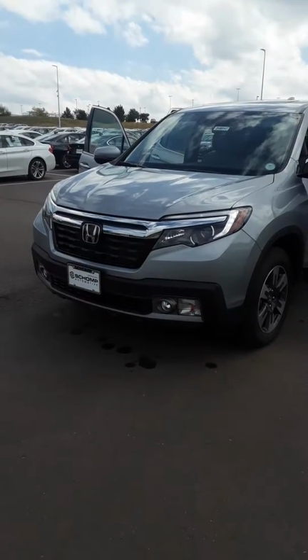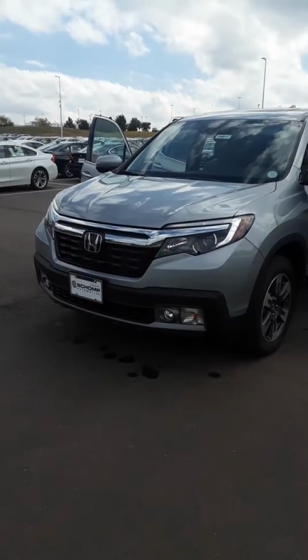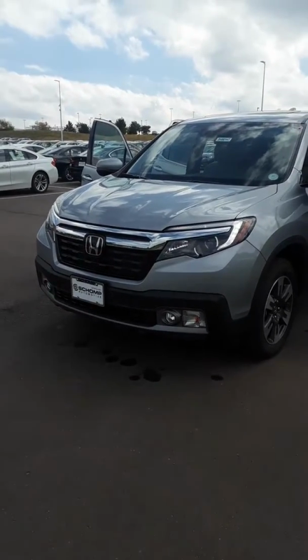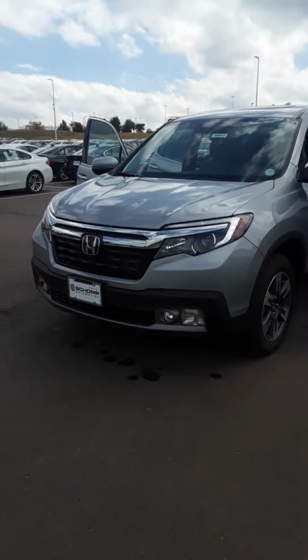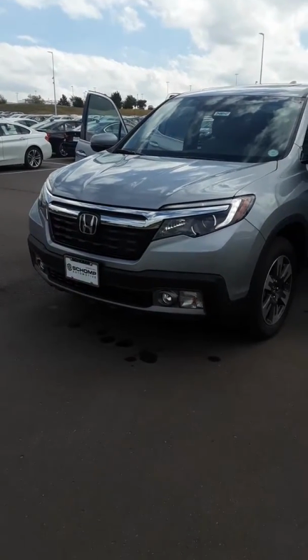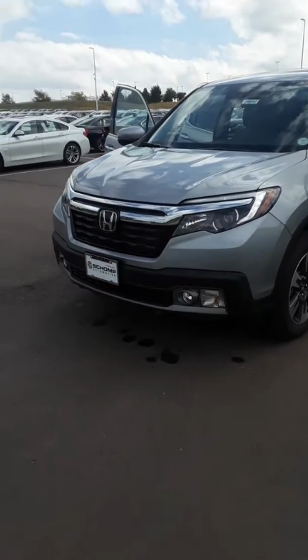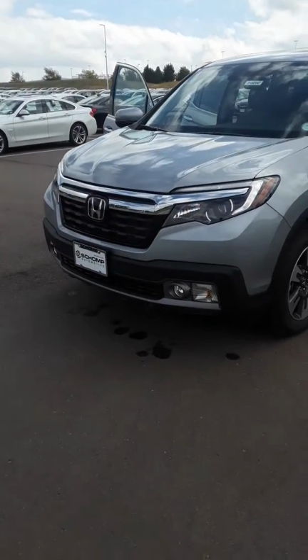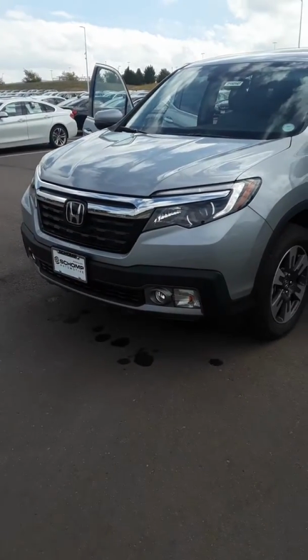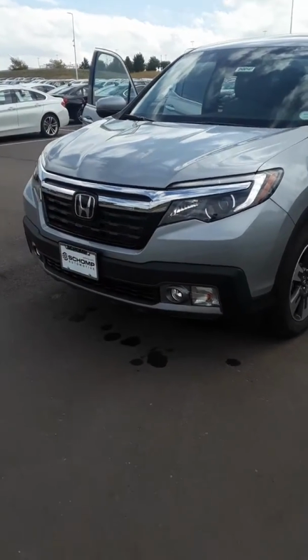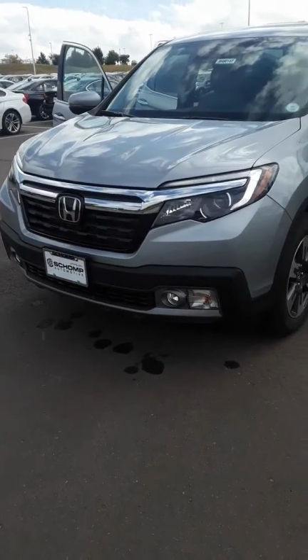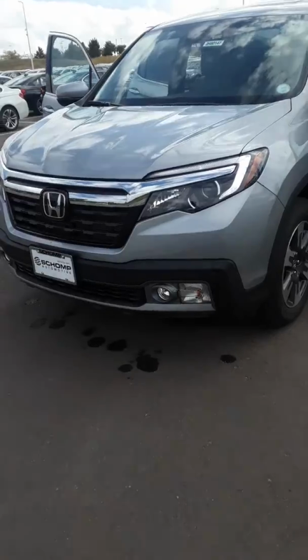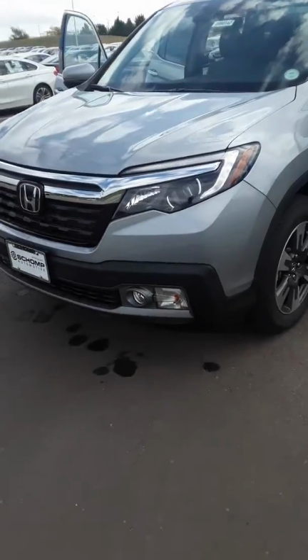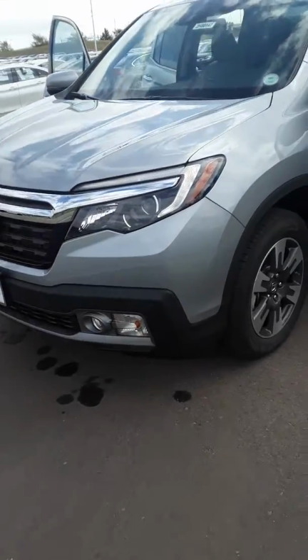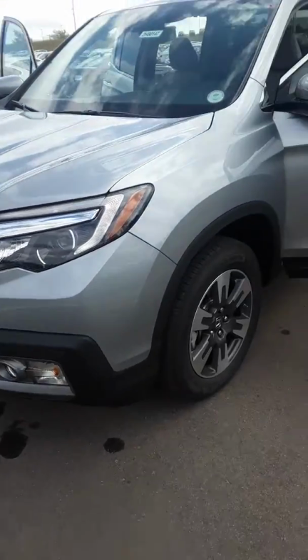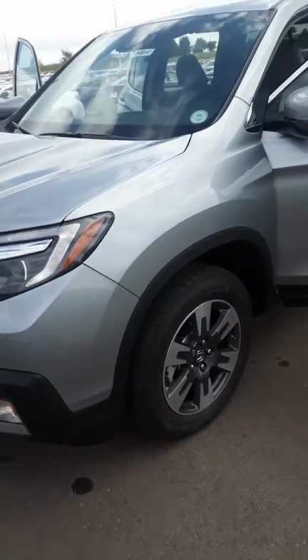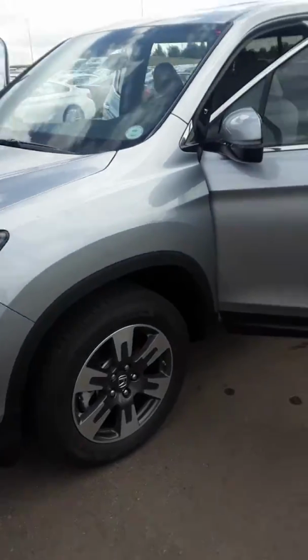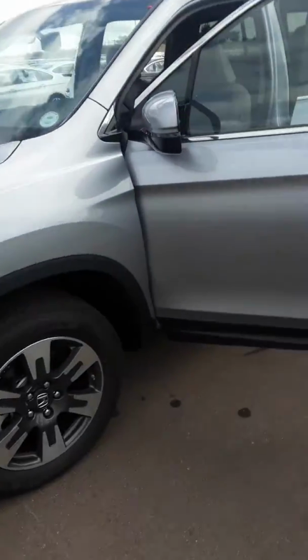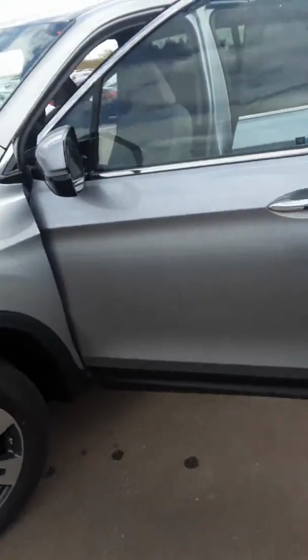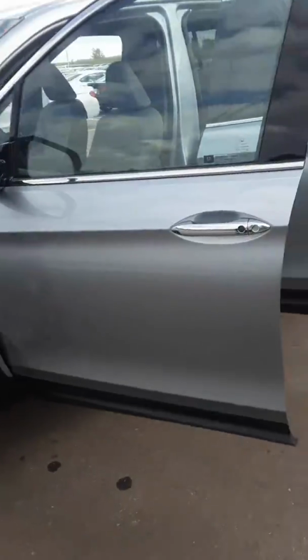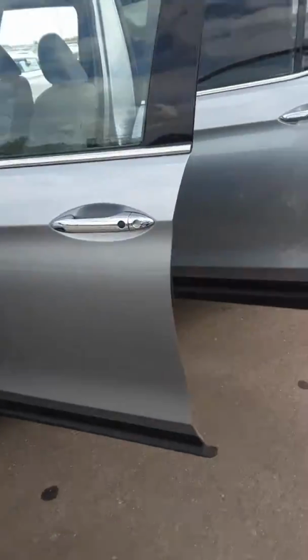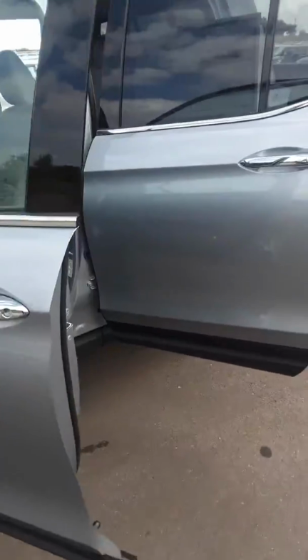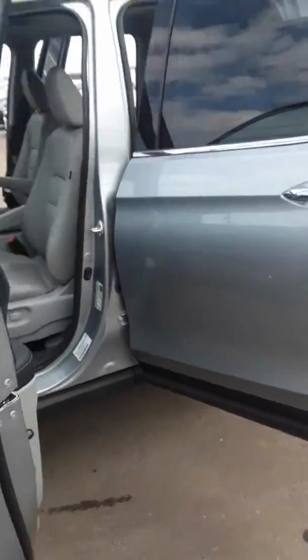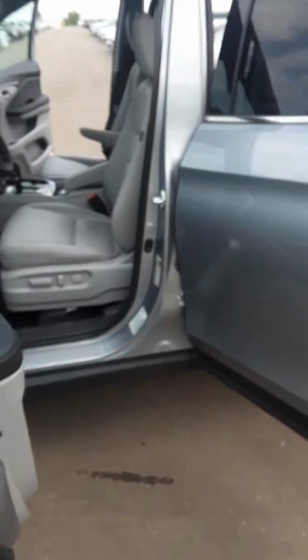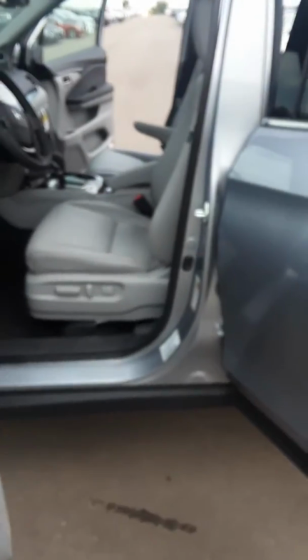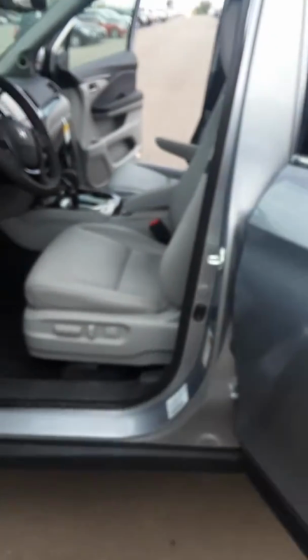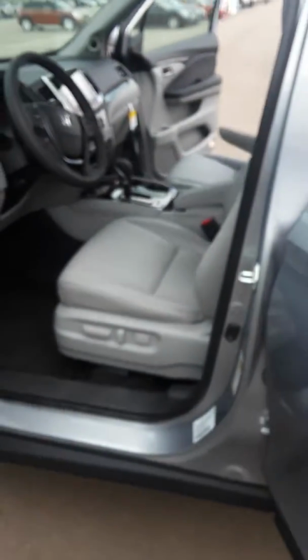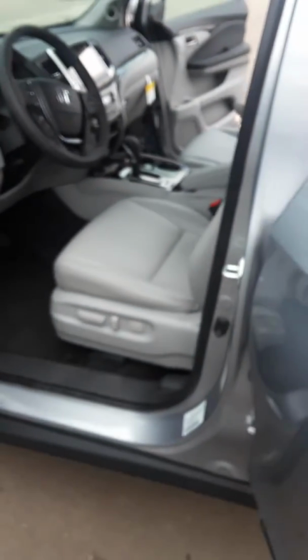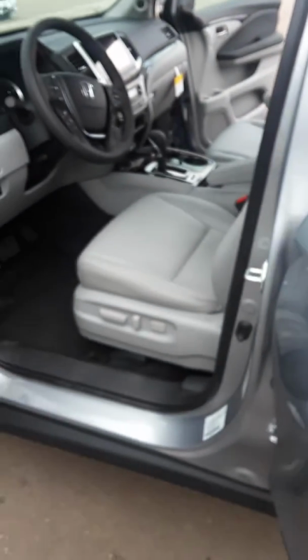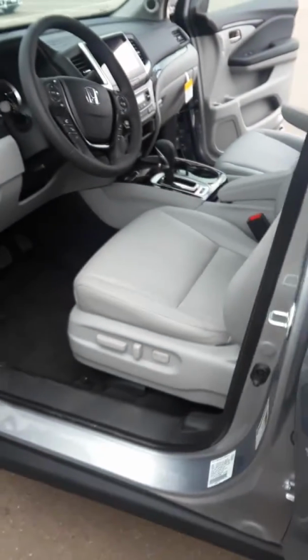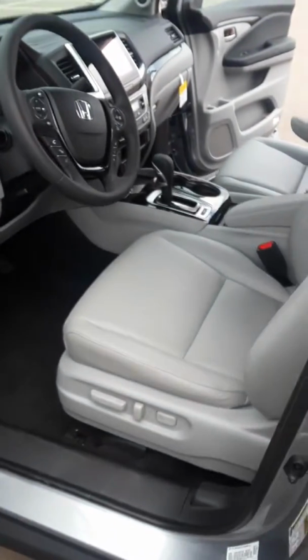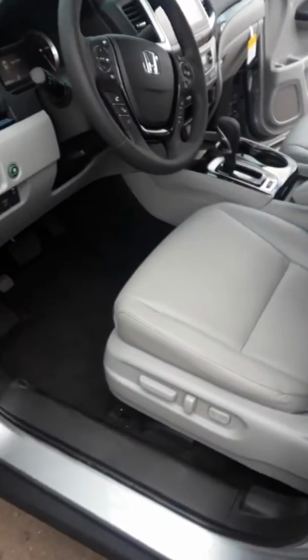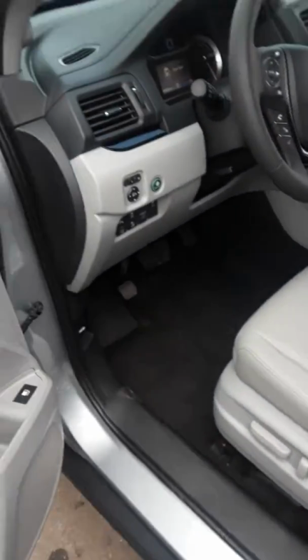Naveen here from Shamp Honda showing you the Ridgeline RTLE. This is a lunar silver that's available at the moment, with a gray leather interior. It is fully loaded.